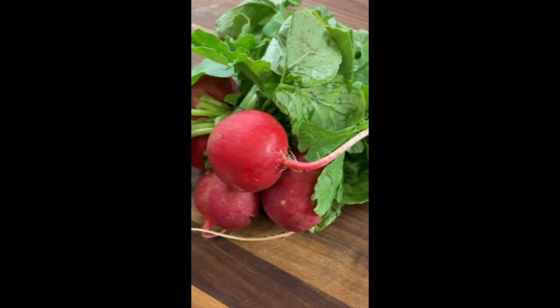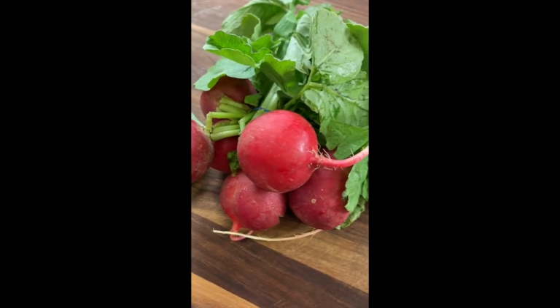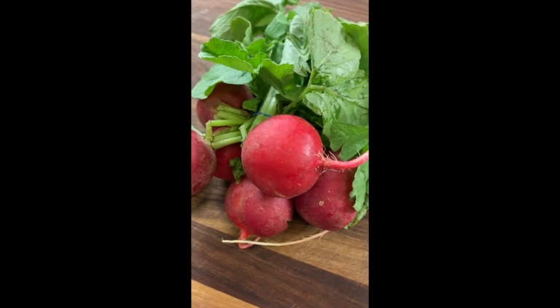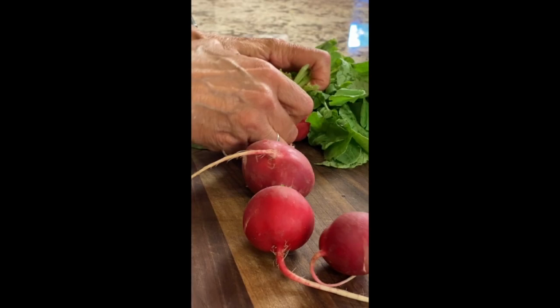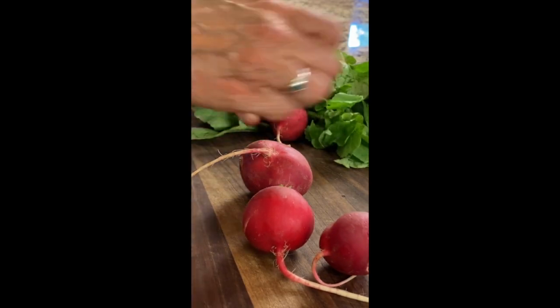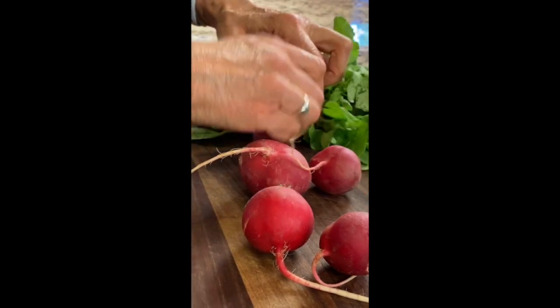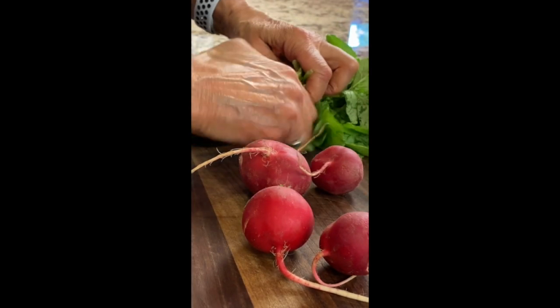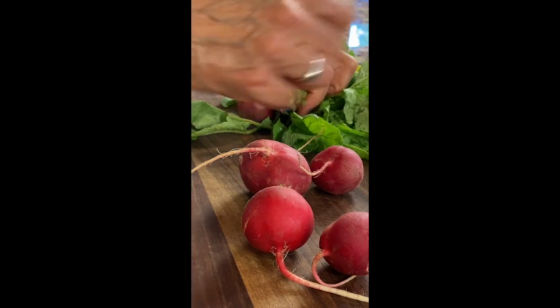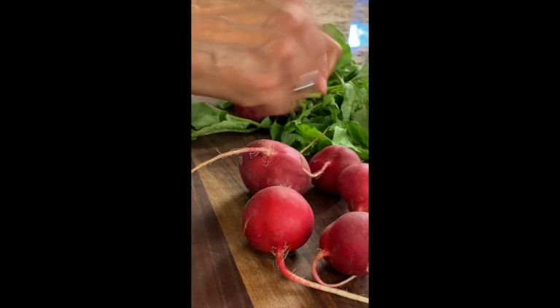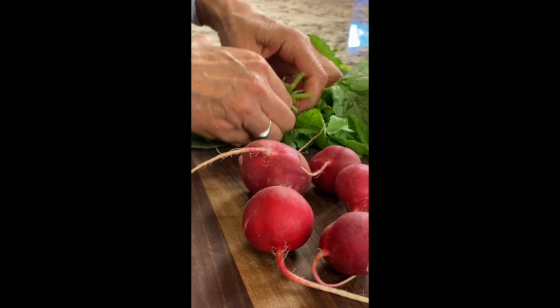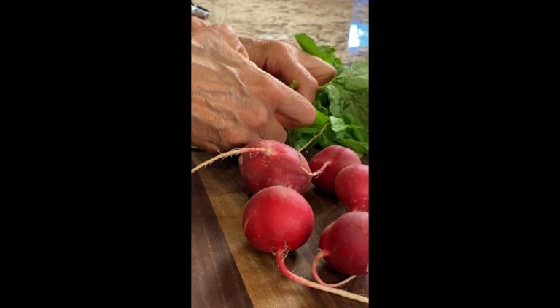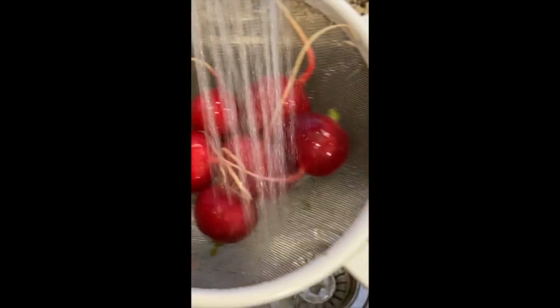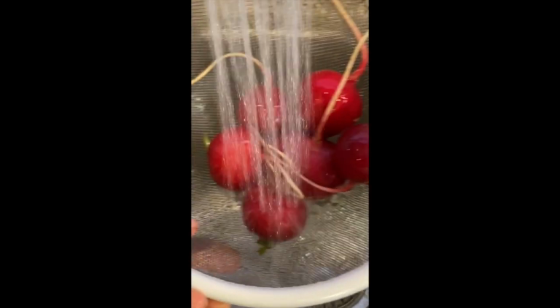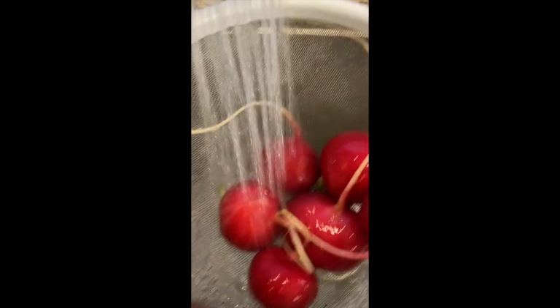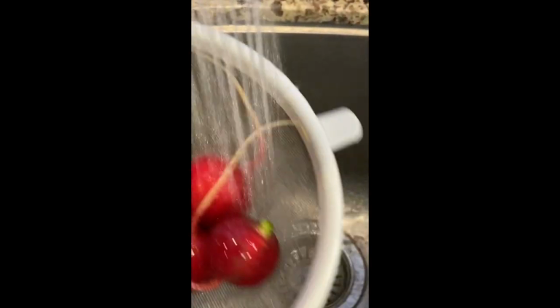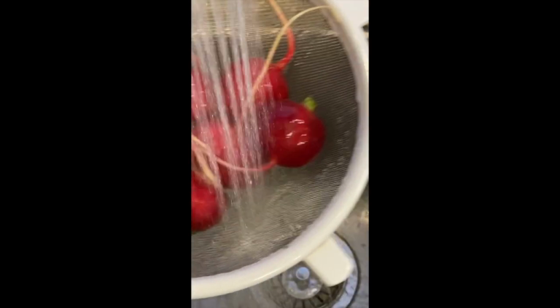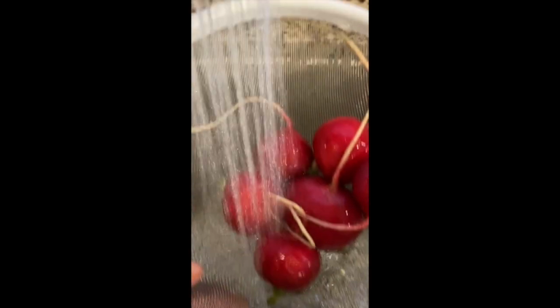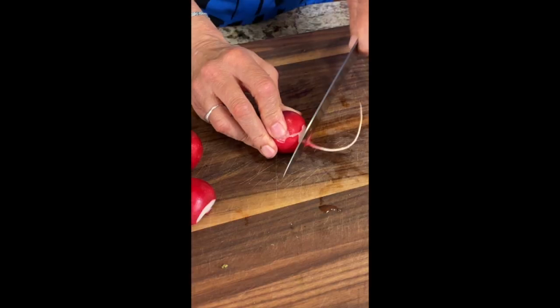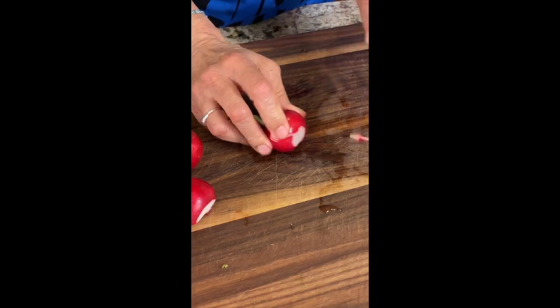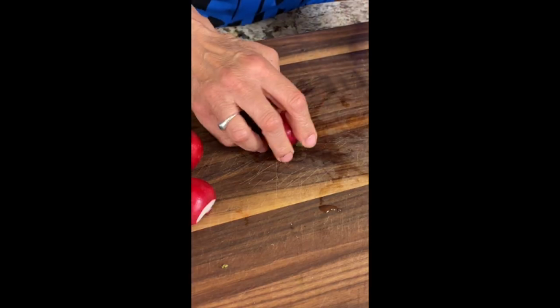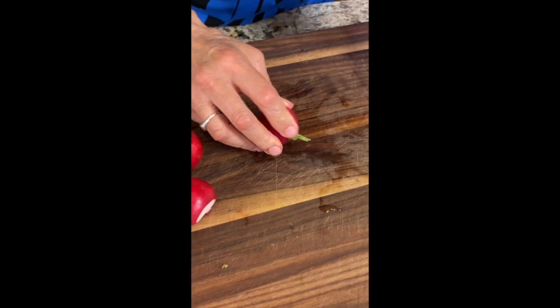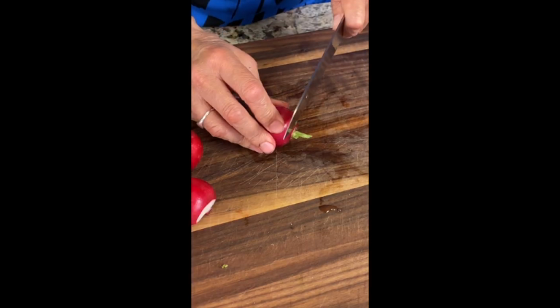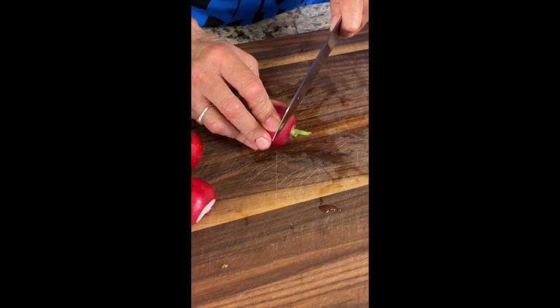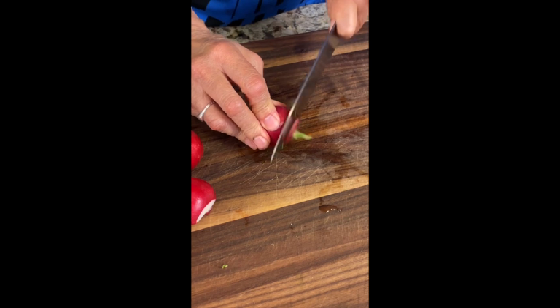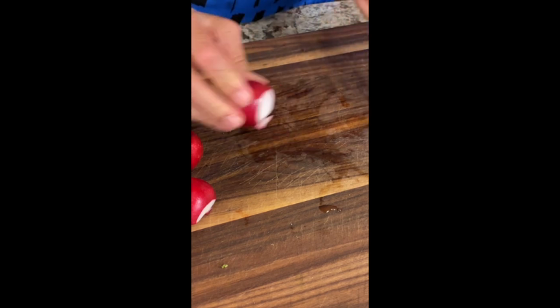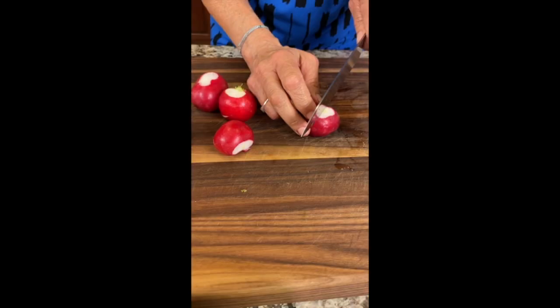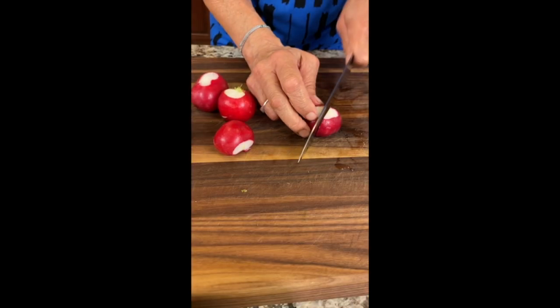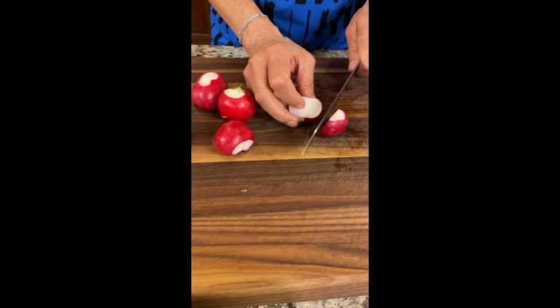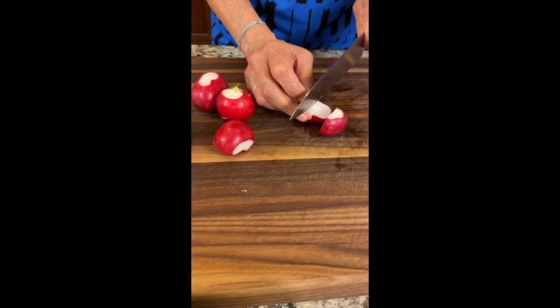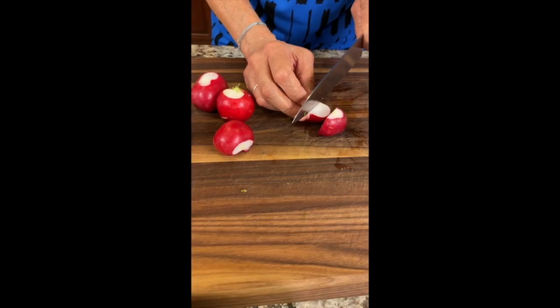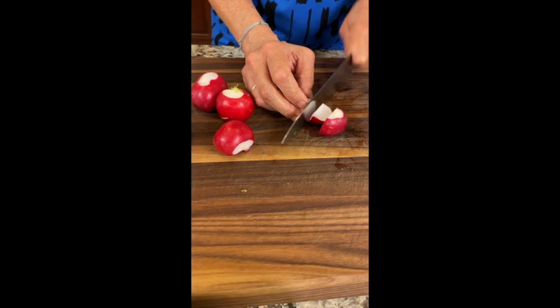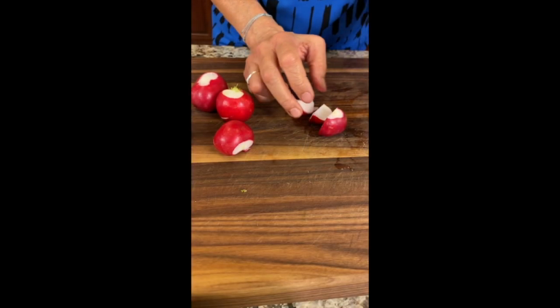Take your organic radishes and remove the greens, saving them for other recipes. Give them a good rinse under some water, then trim off the ends, cut each radish in half, and slice into equal-size pieces.